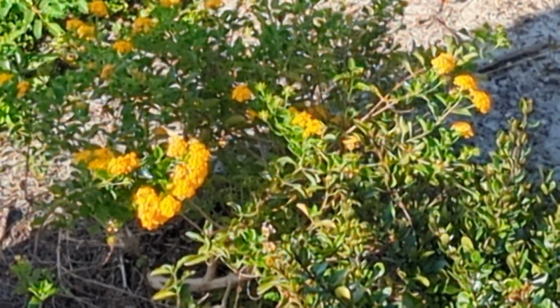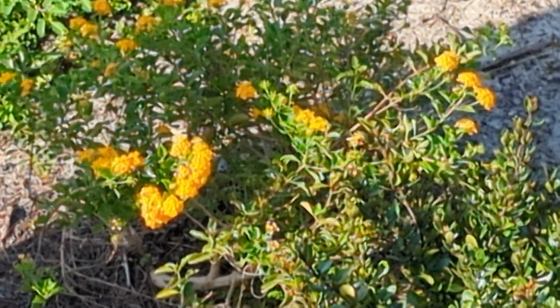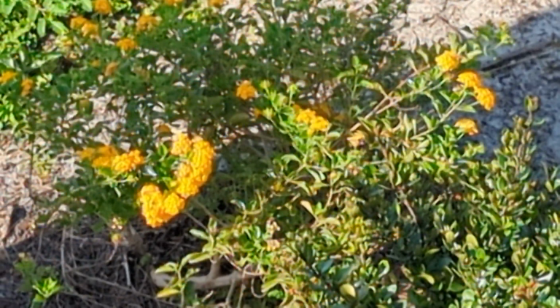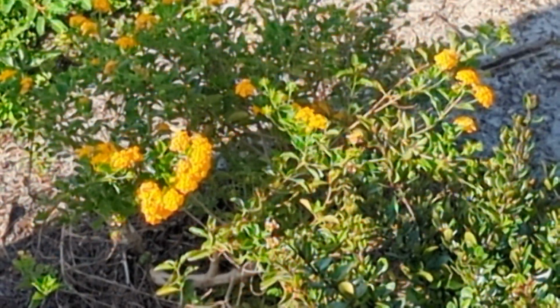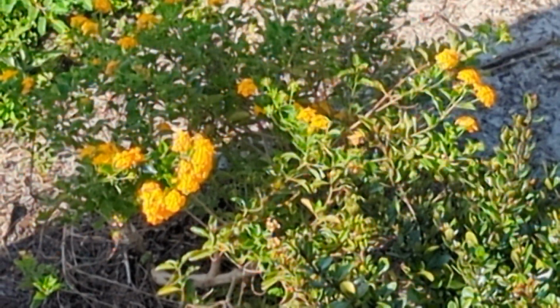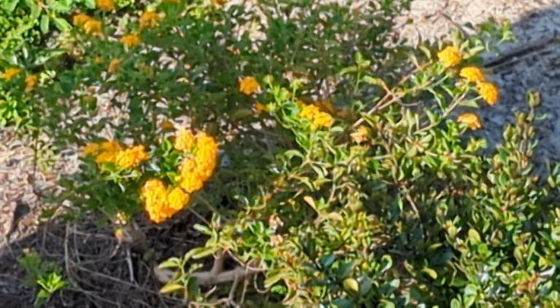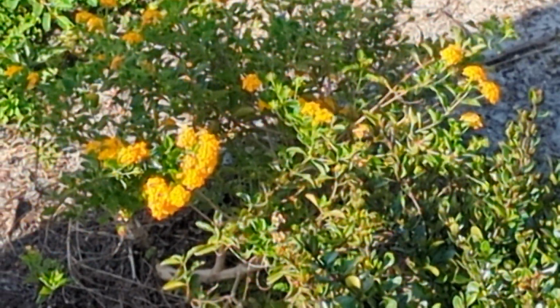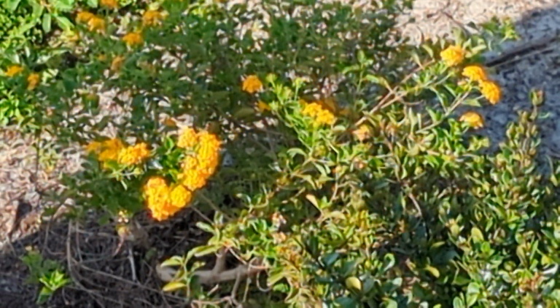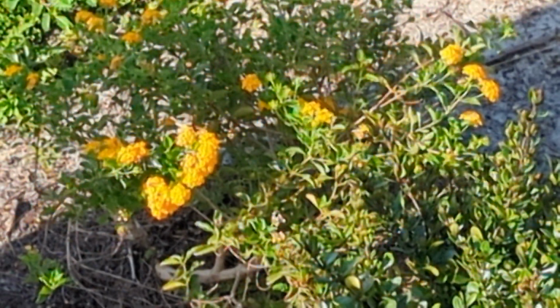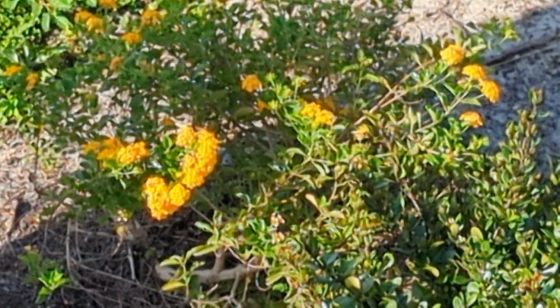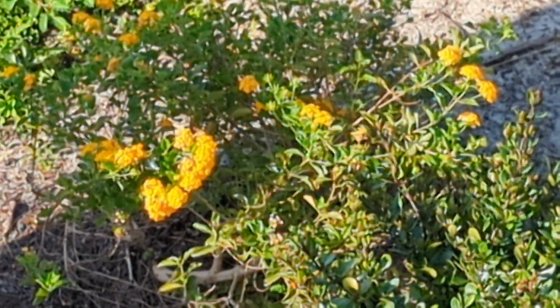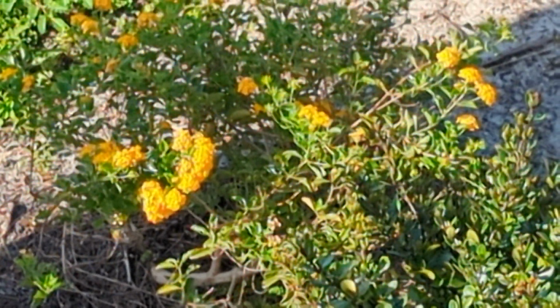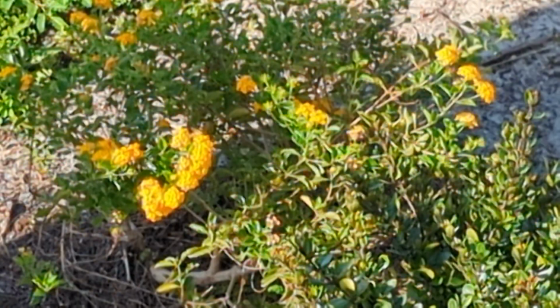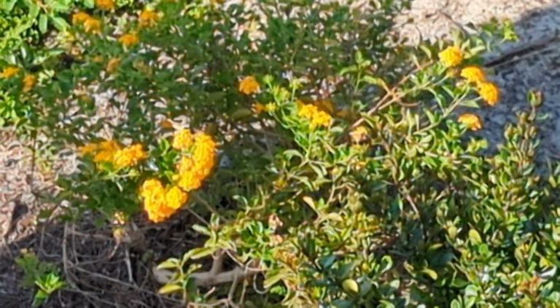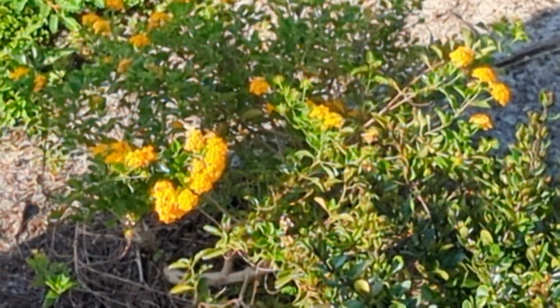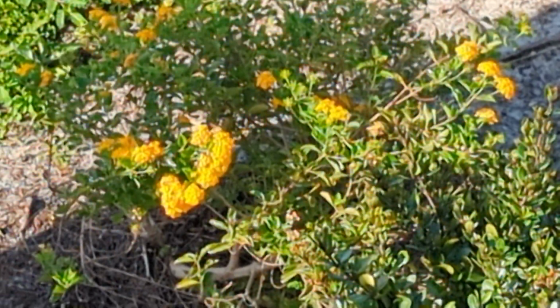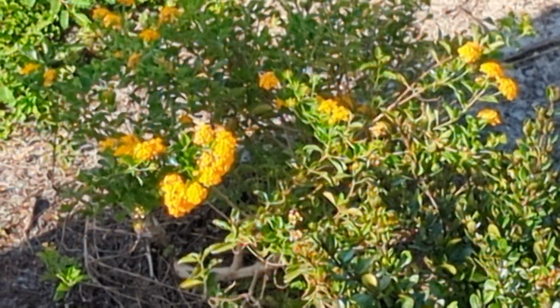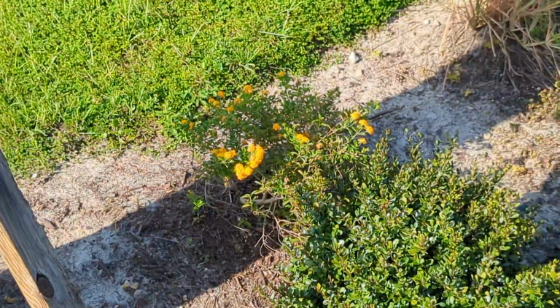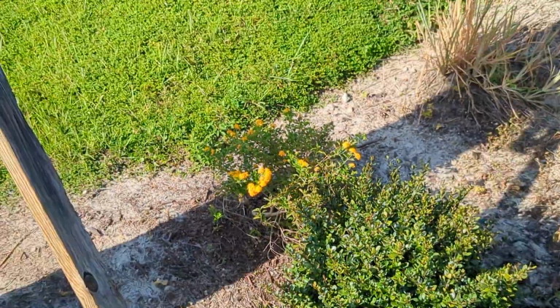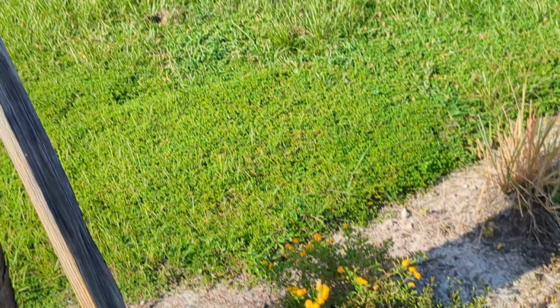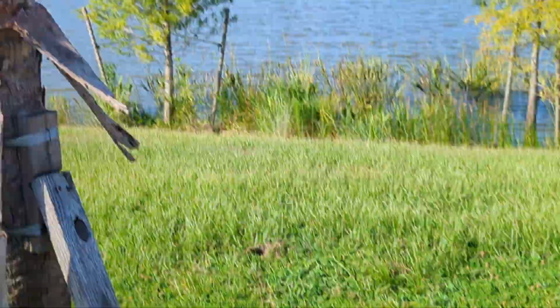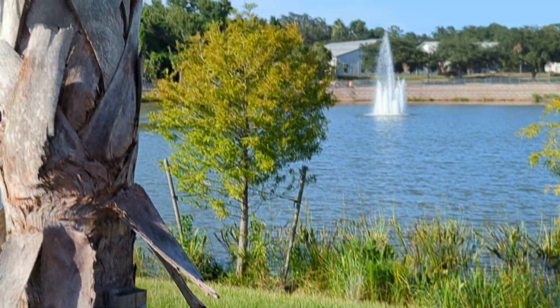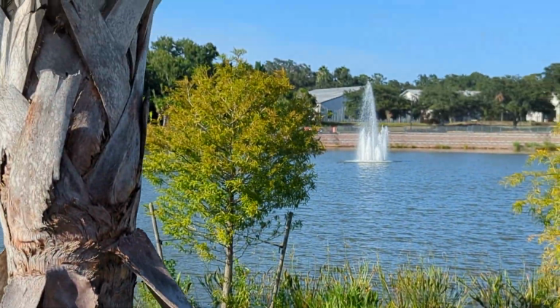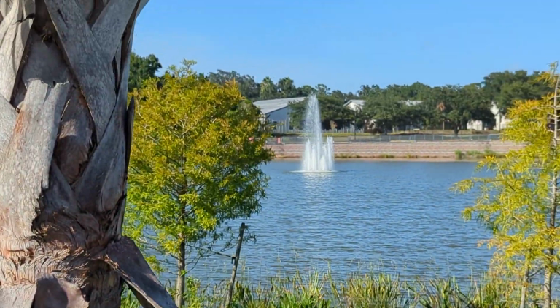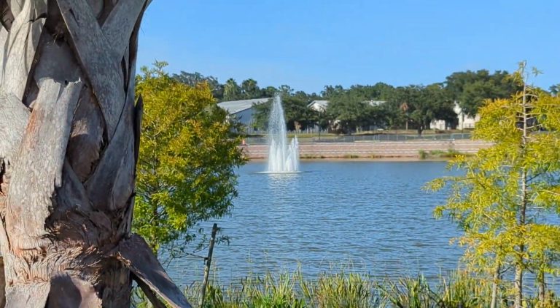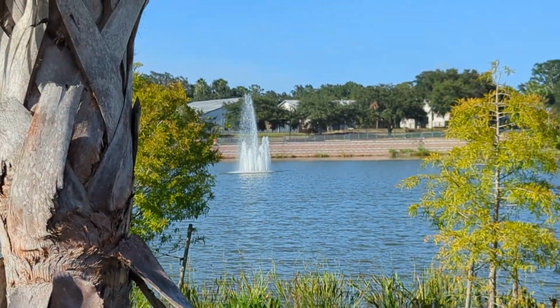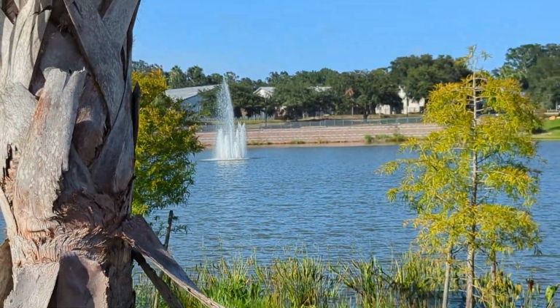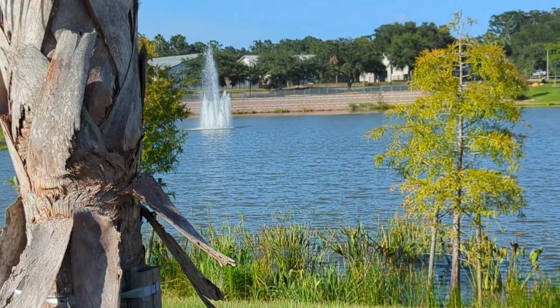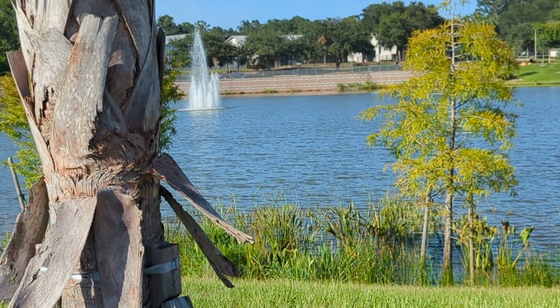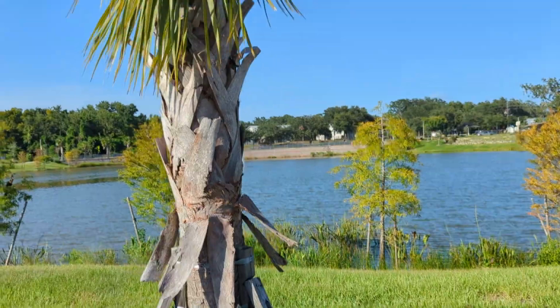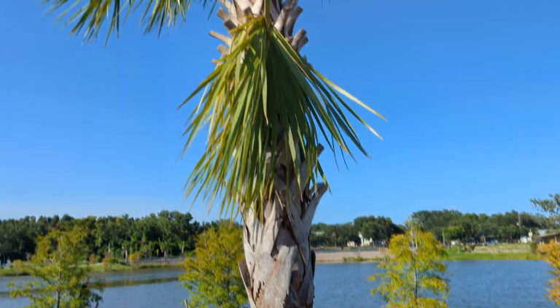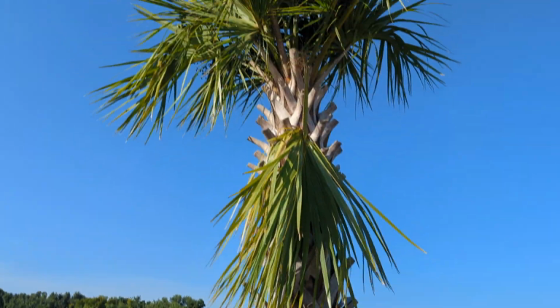Good afternoon everybody, this is Care March. It's 5:30 p.m. I've never seen these yellow flowers before. Brandon the parrot is in the bird pack and we're at Solary Park.